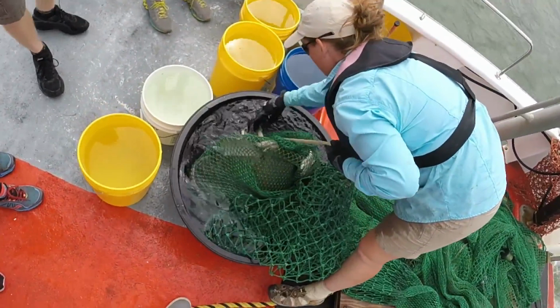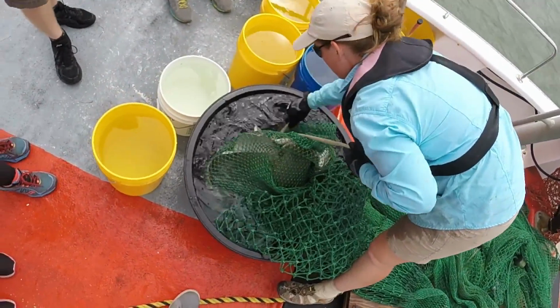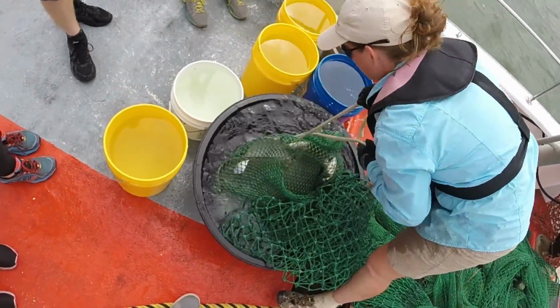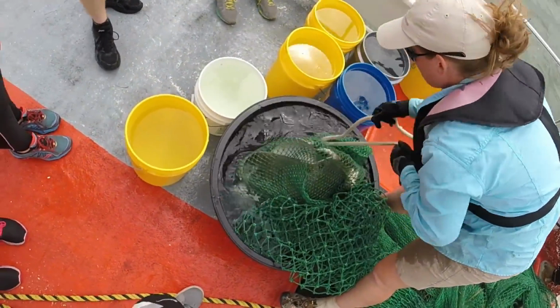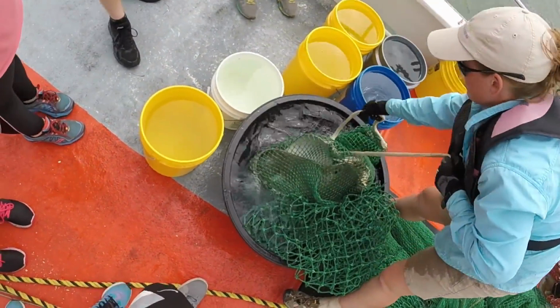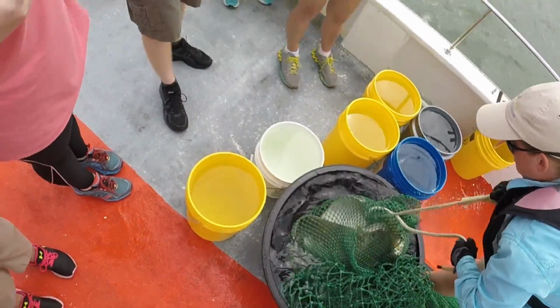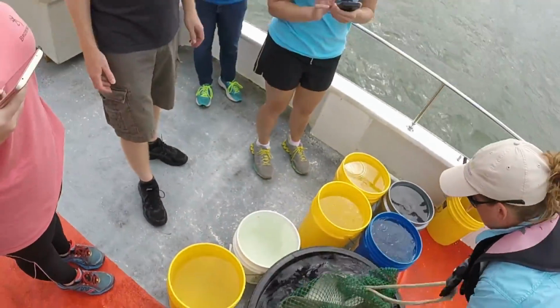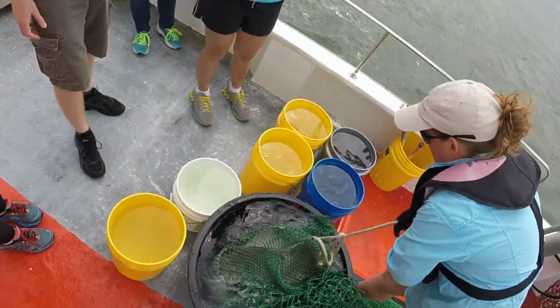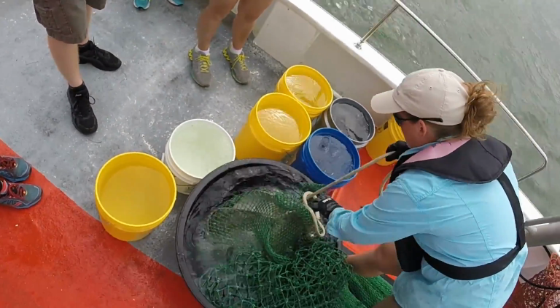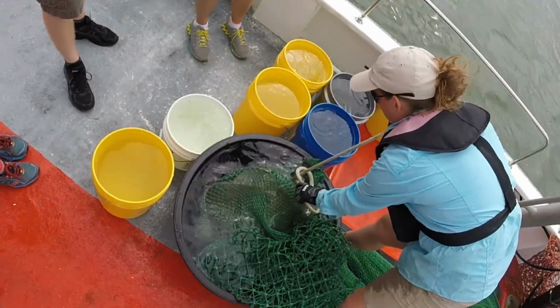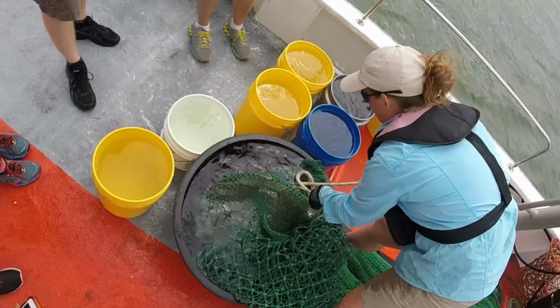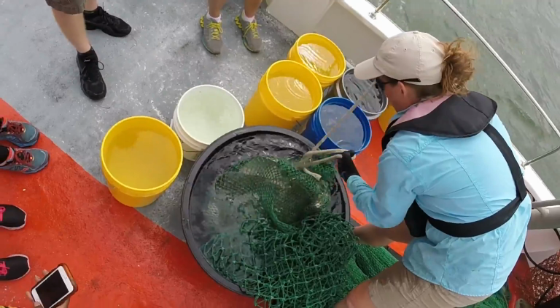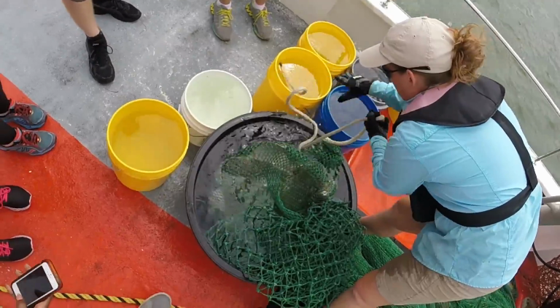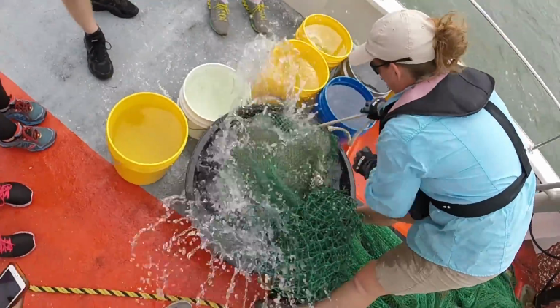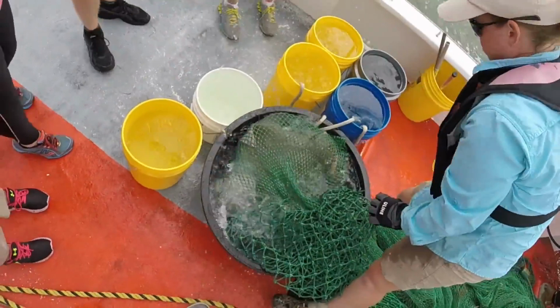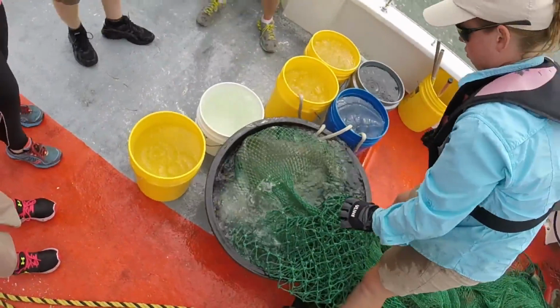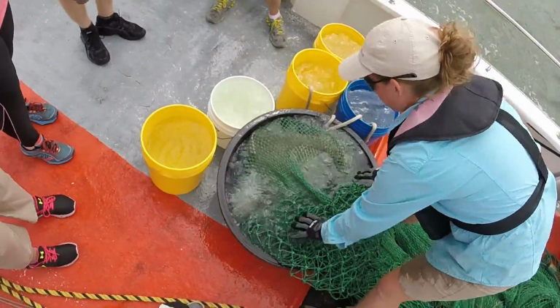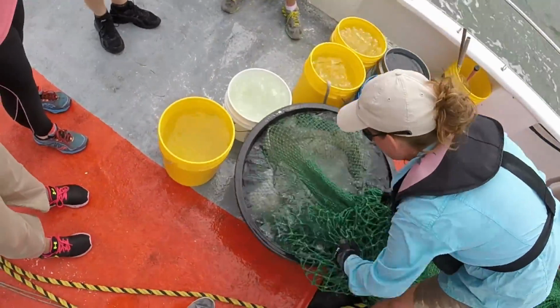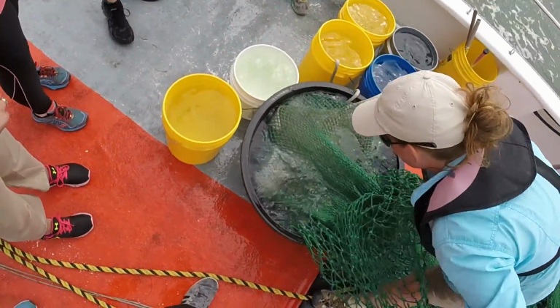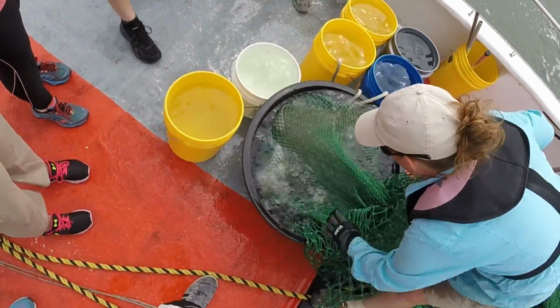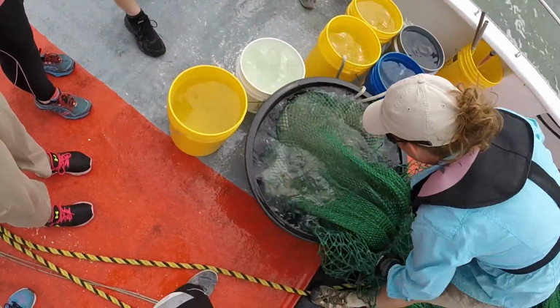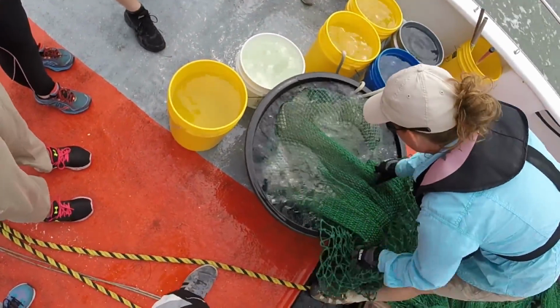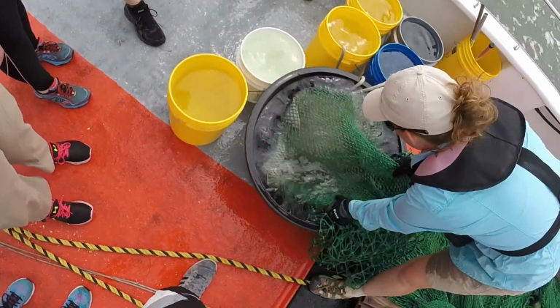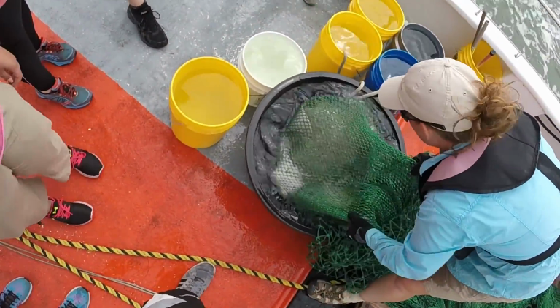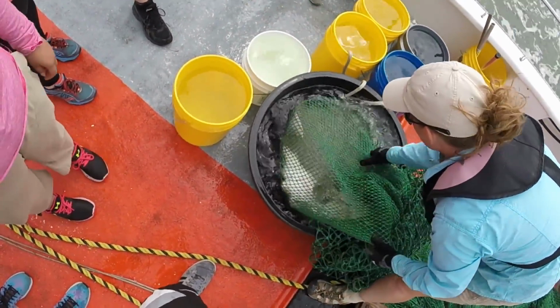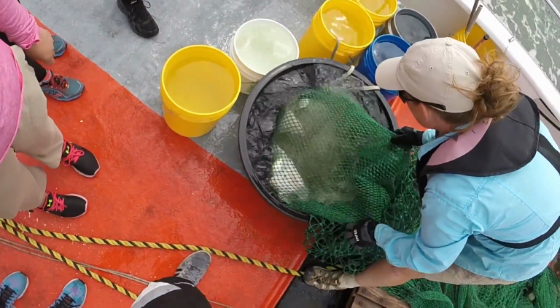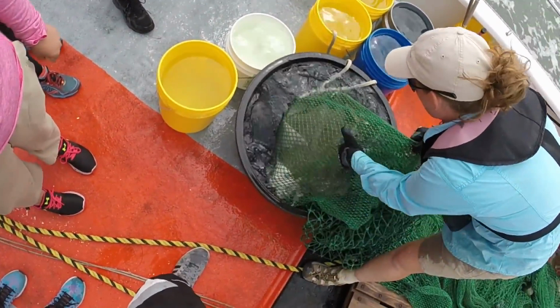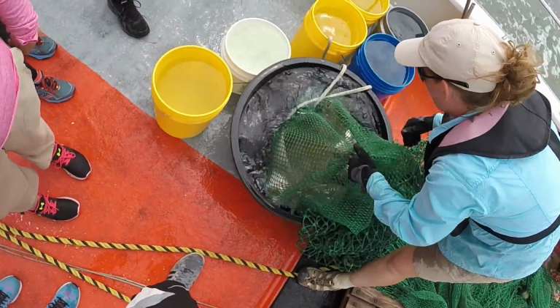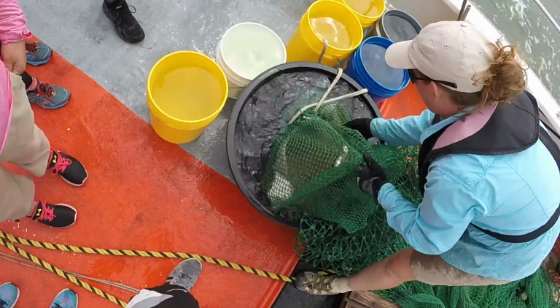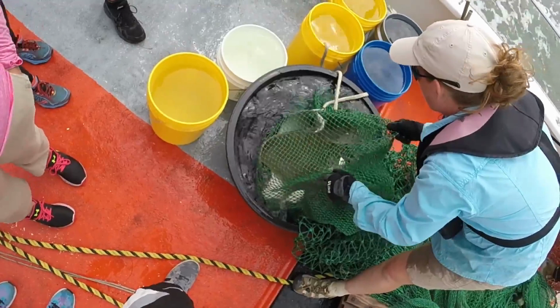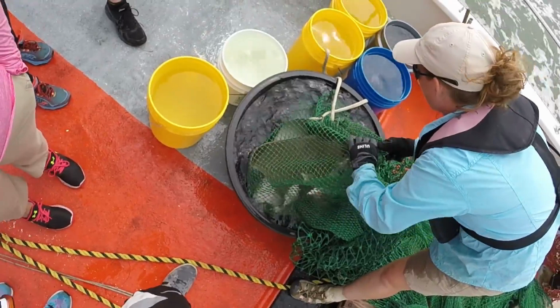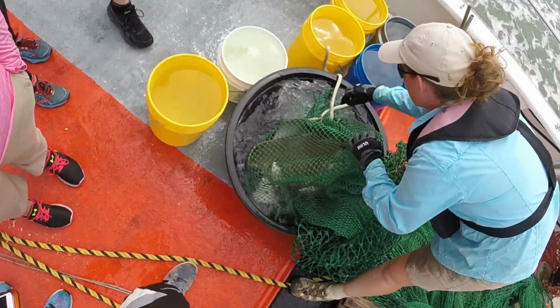Oh, snapper! Oh yeah — just kidding, I don't know. Cow knows. He's like fighting for his life, right?